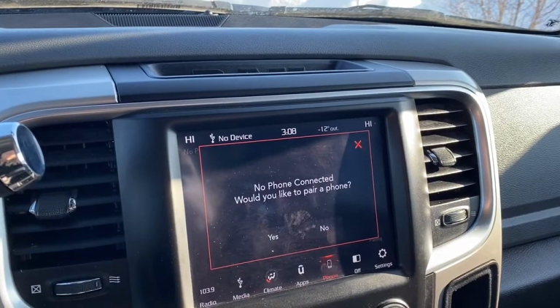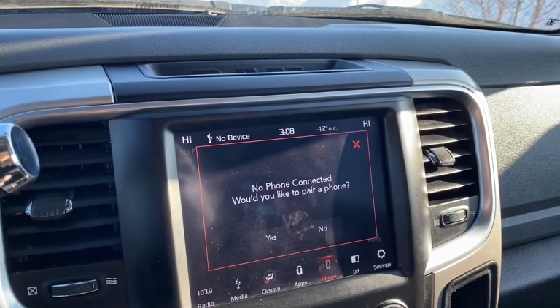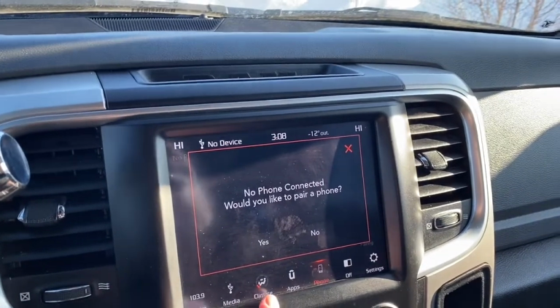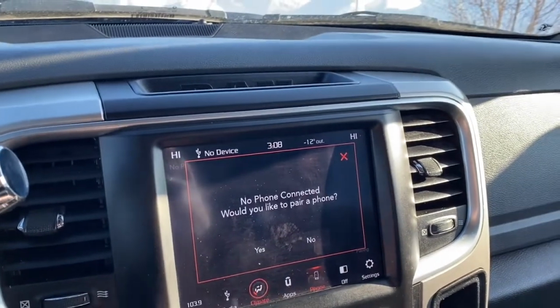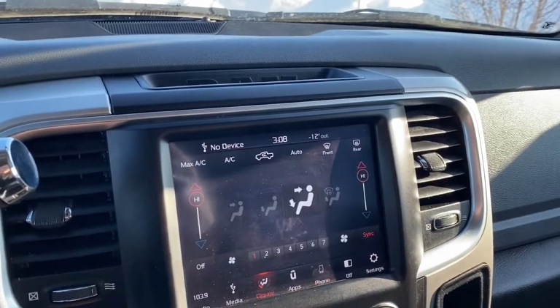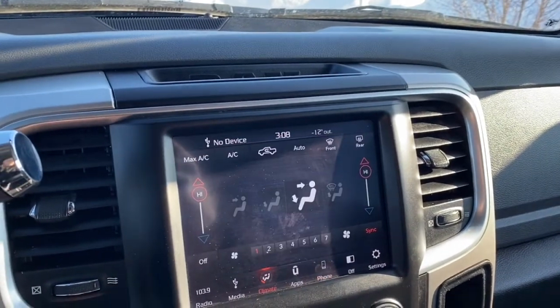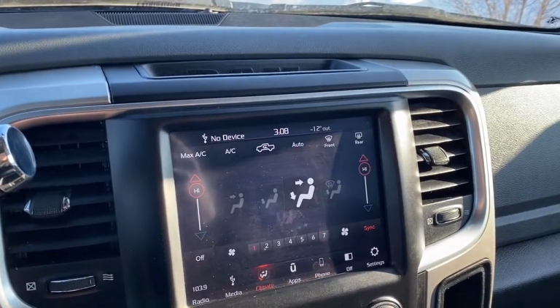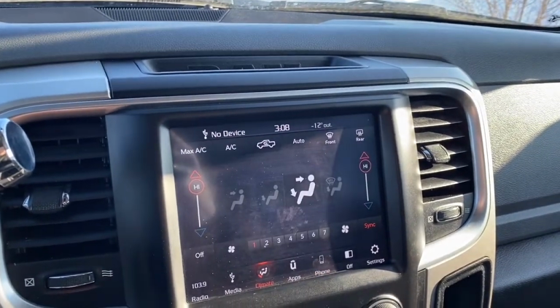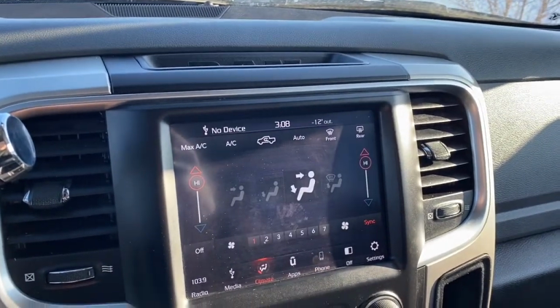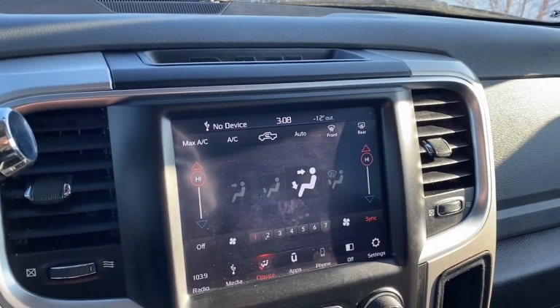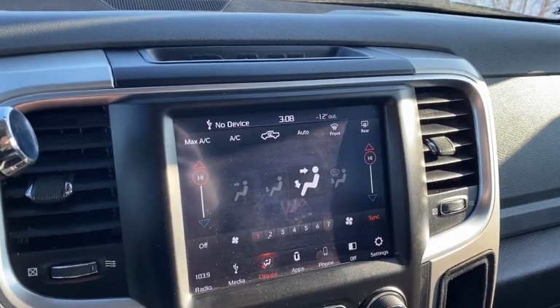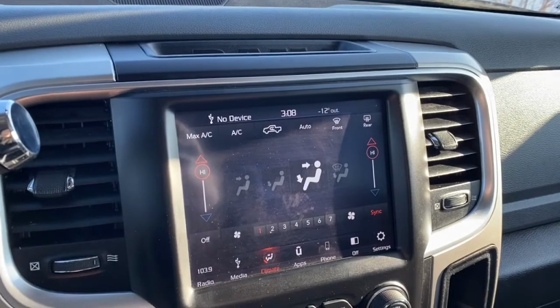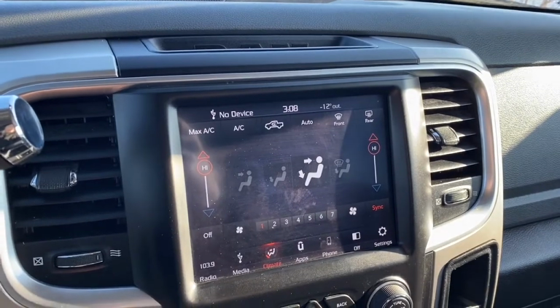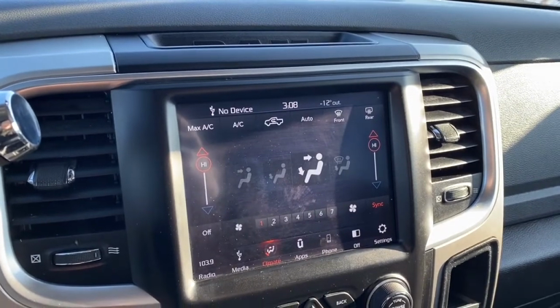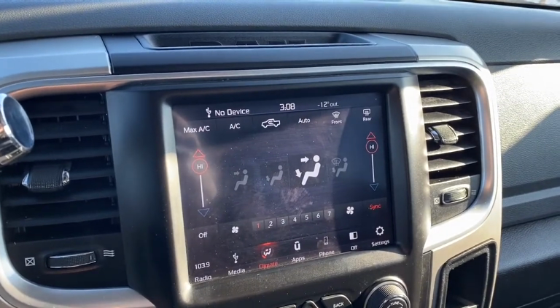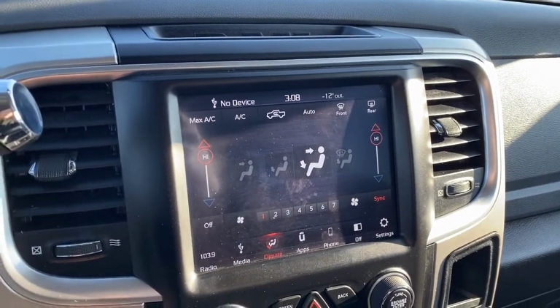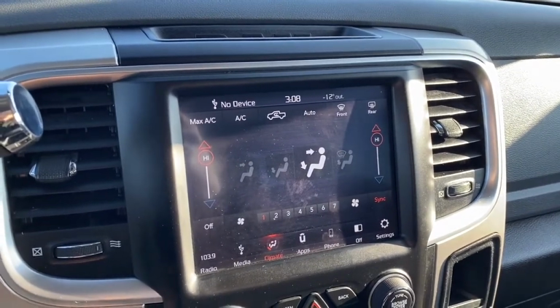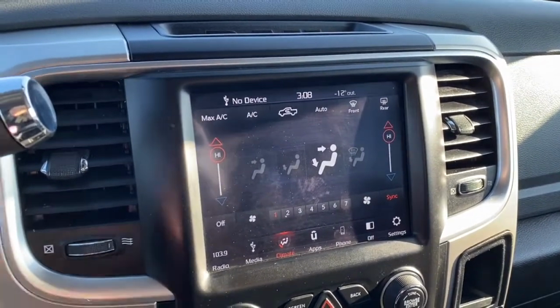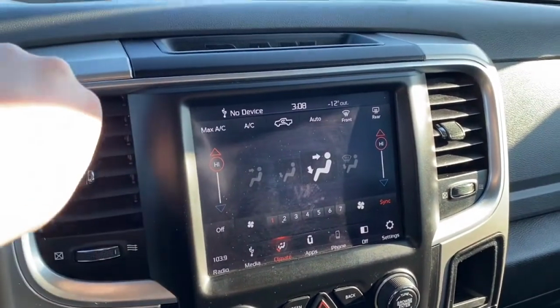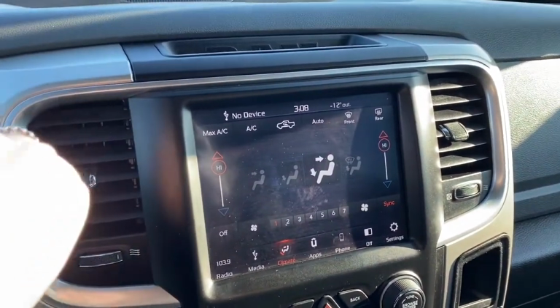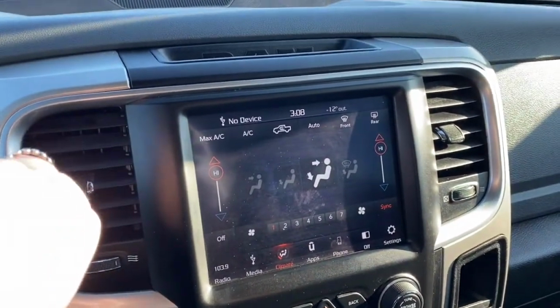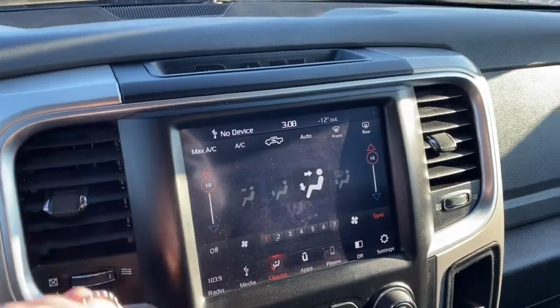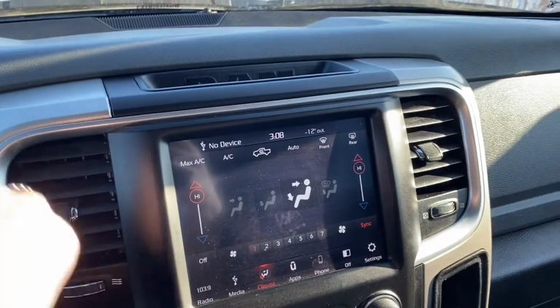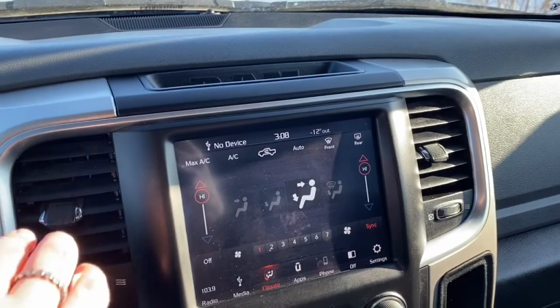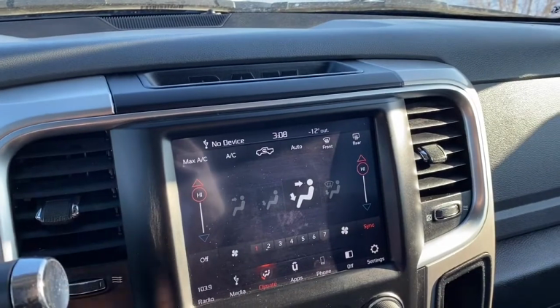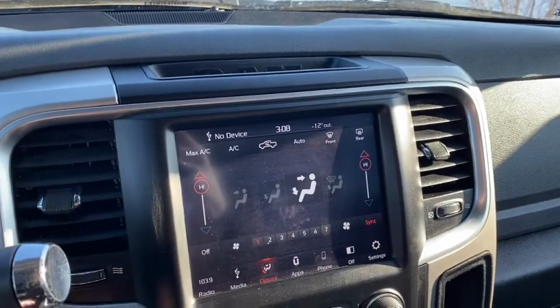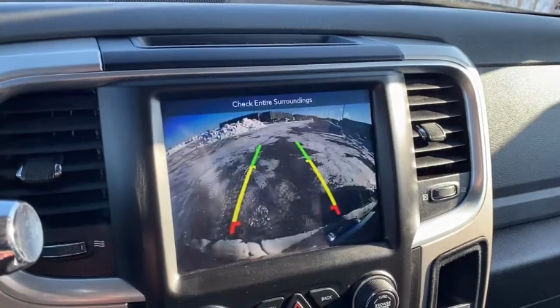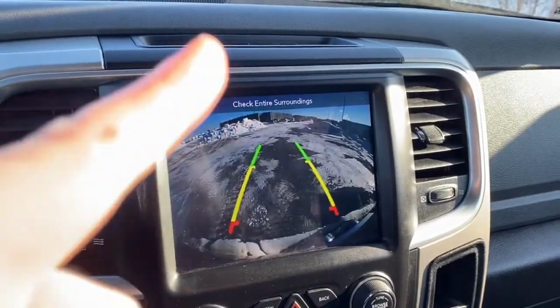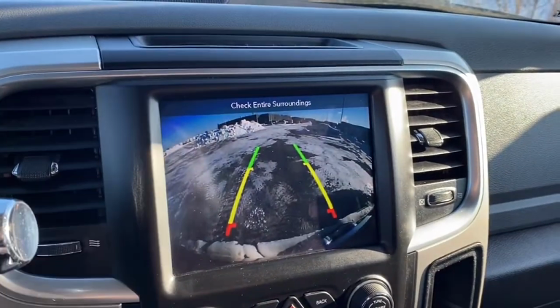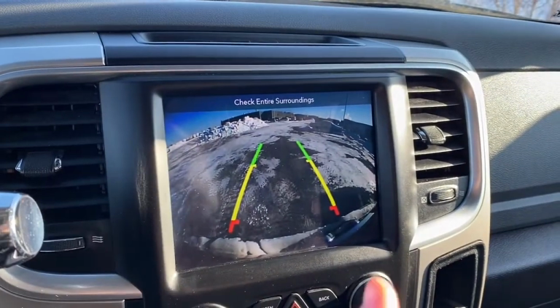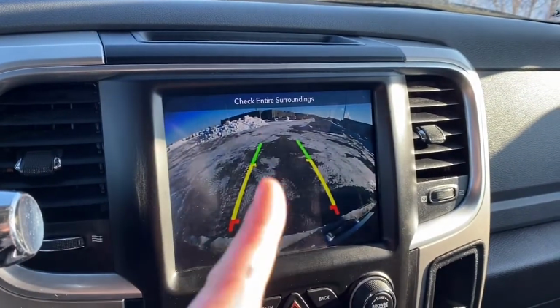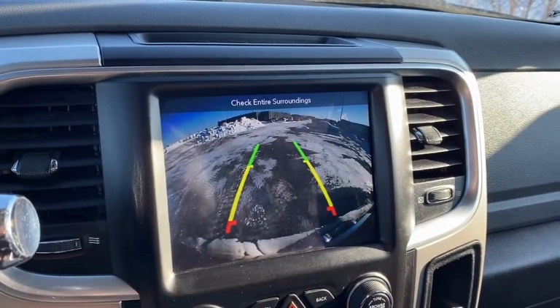It also has dual climate control for both the driver and passenger, so they can have different temperature settings at the same time. It has a backup camera with park assist, so those lines will nicely guide you into the stall you are backing into, and it will show up here on the dash as well.